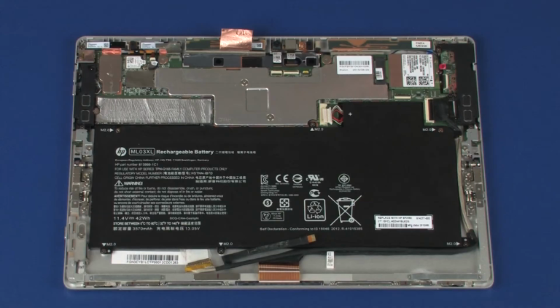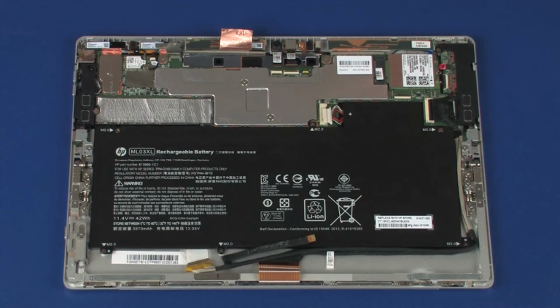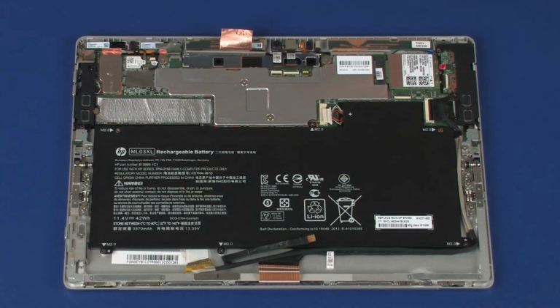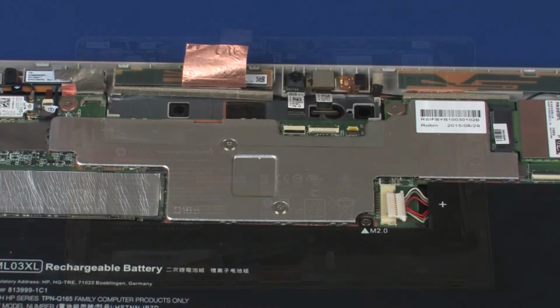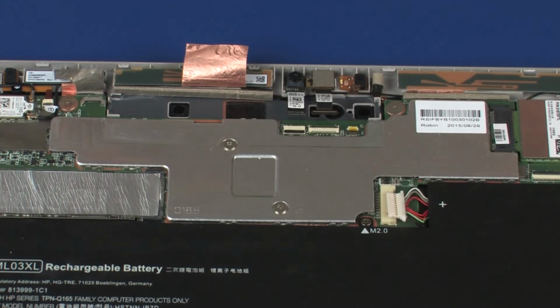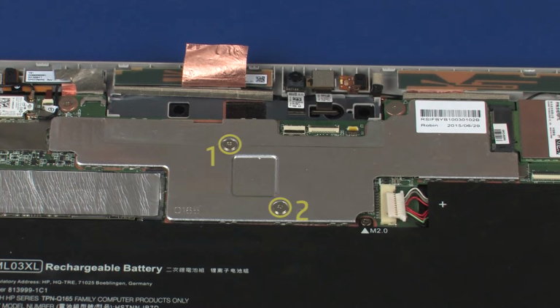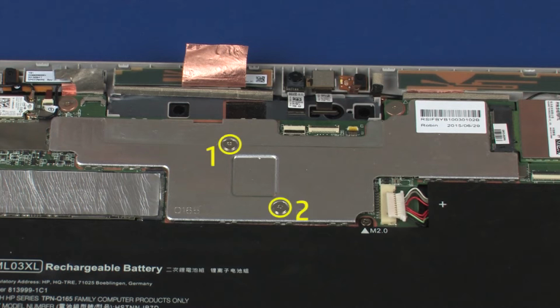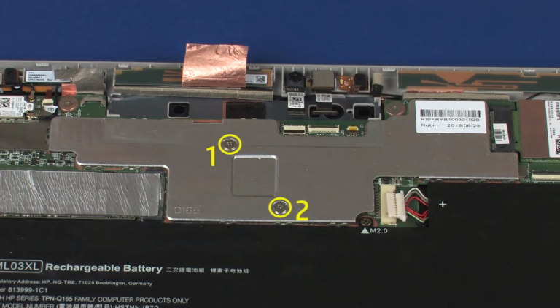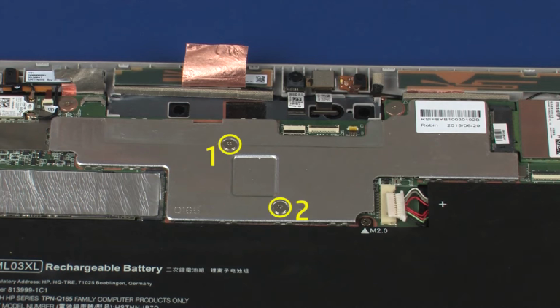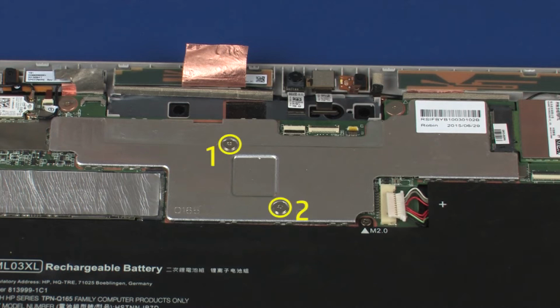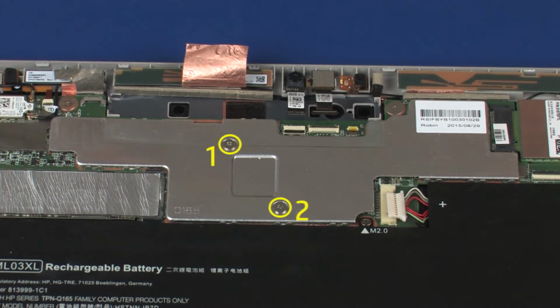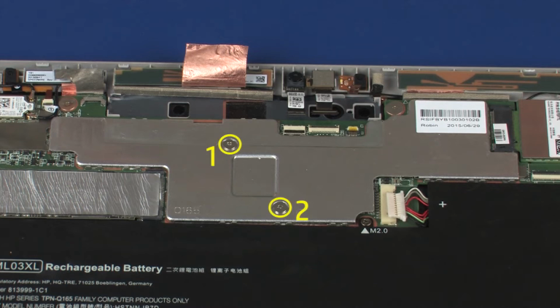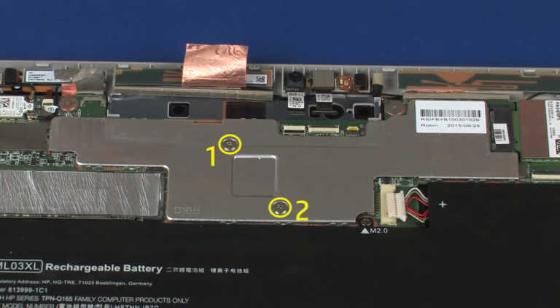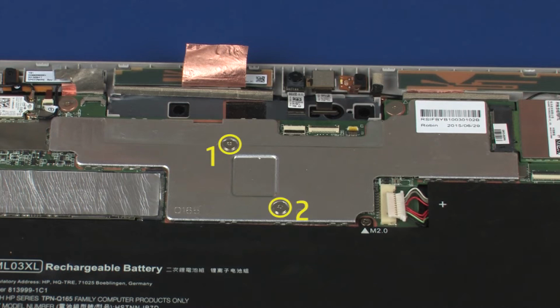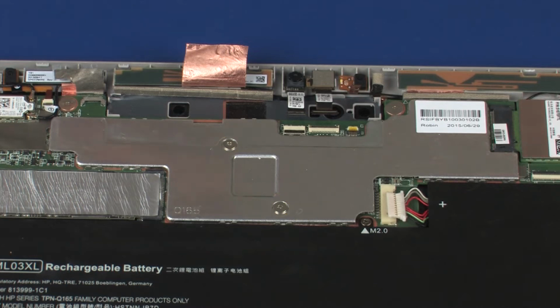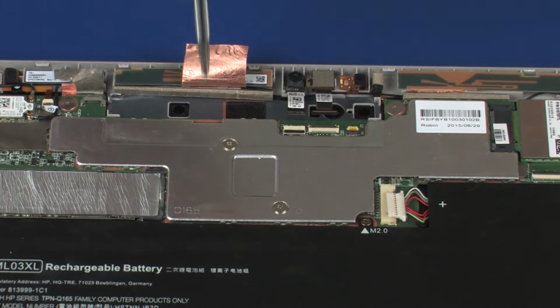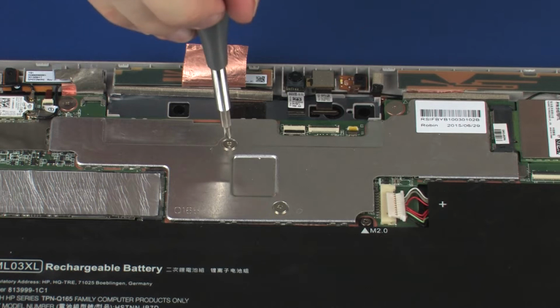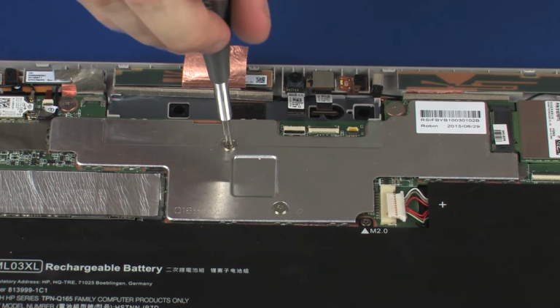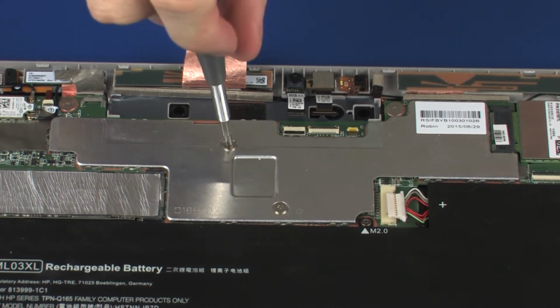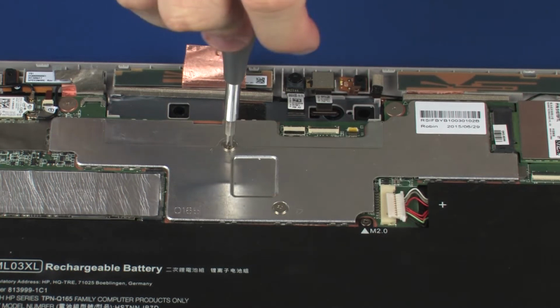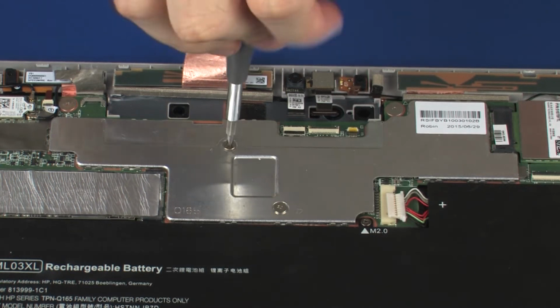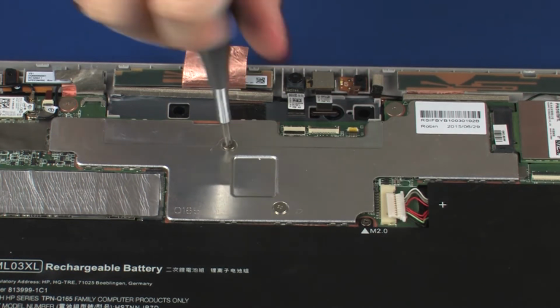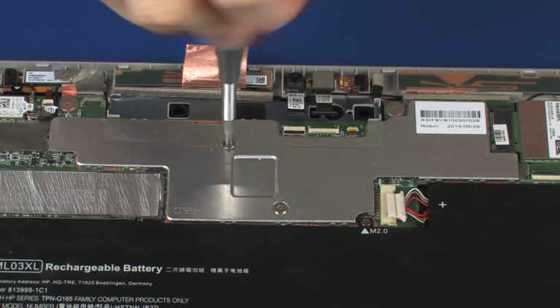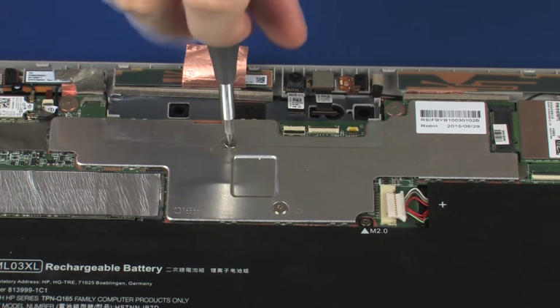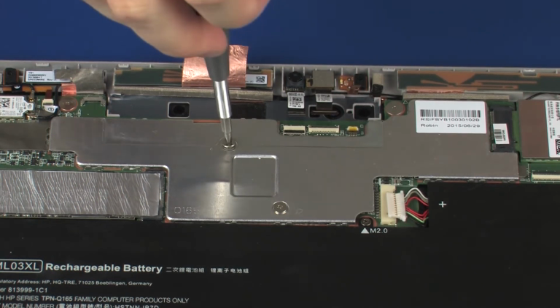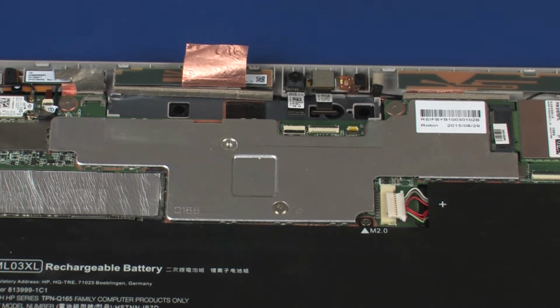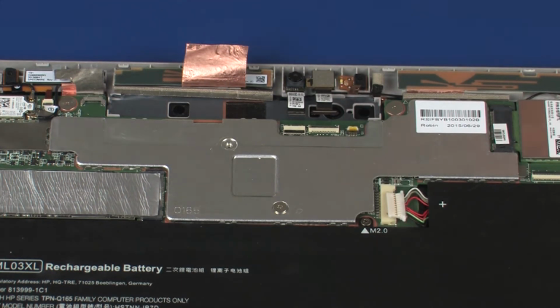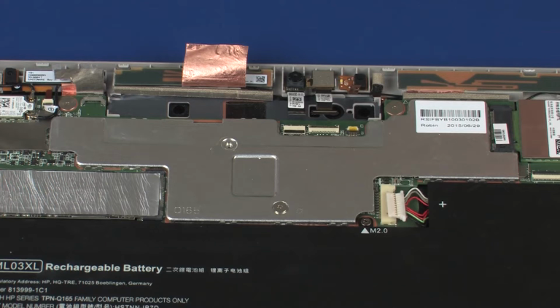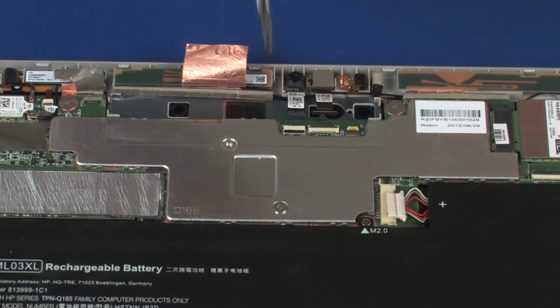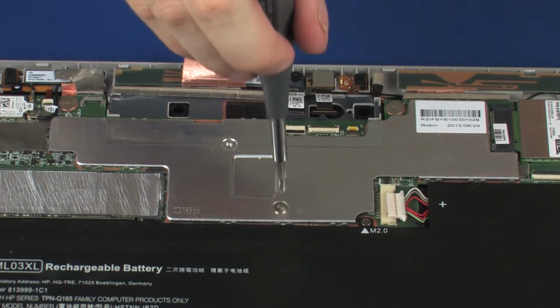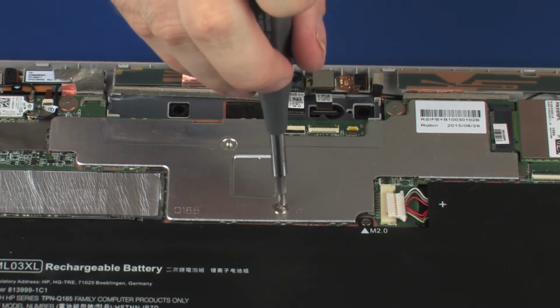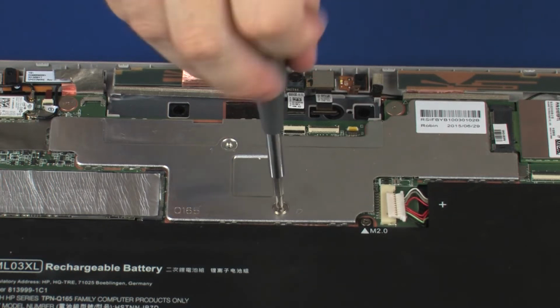Removal. The heatsink has numbers adjacent to the following two screws. Remove the two 2.5 mm P0 Phillips-head screws that secure the heatsink over the processor in numerical order.